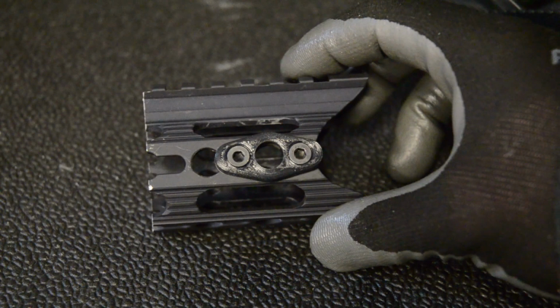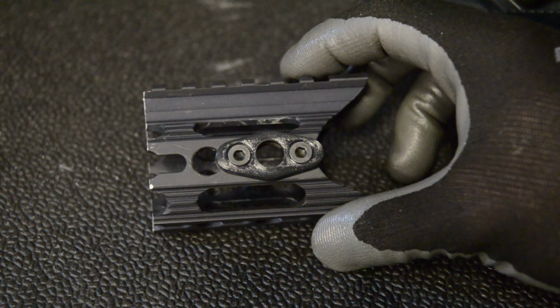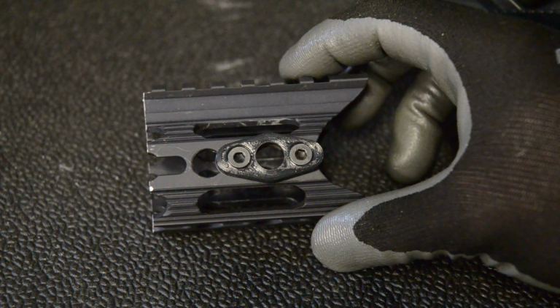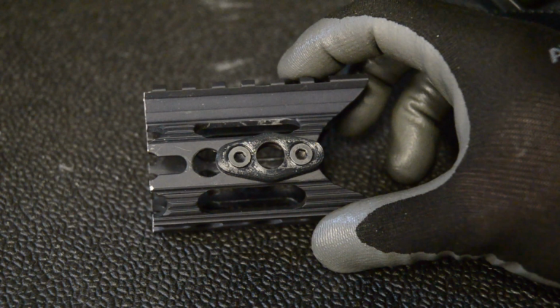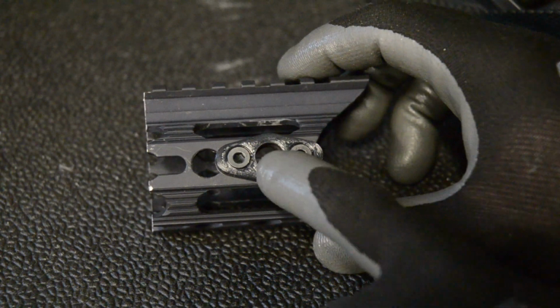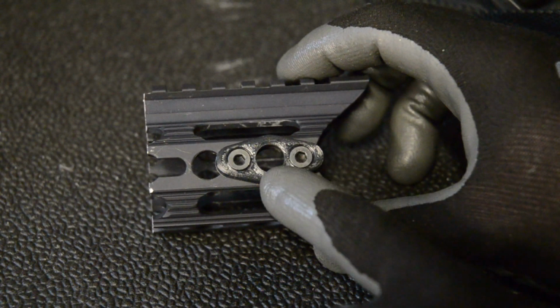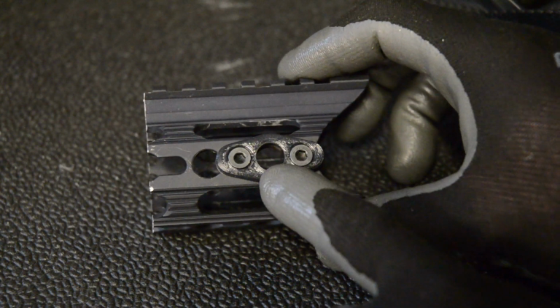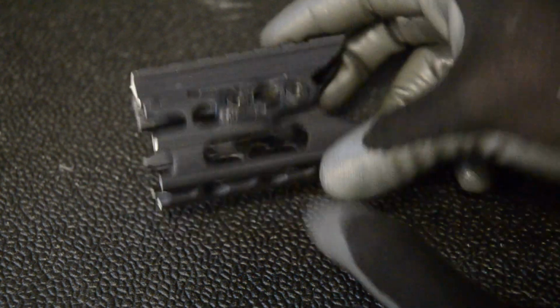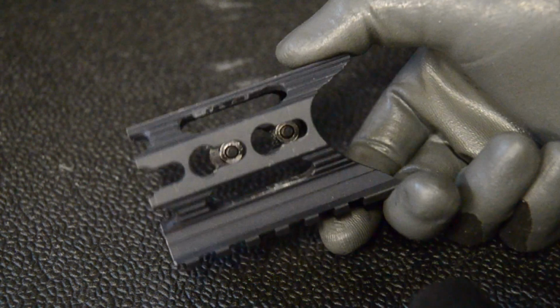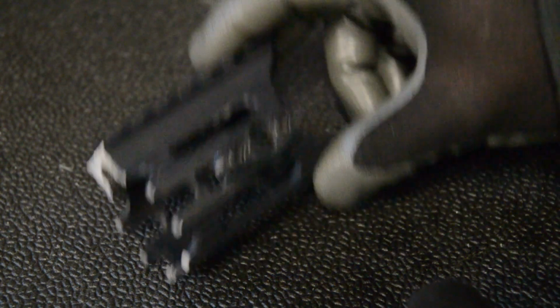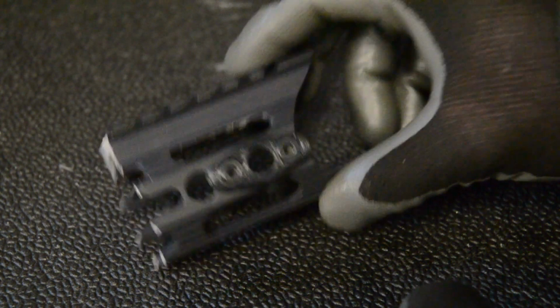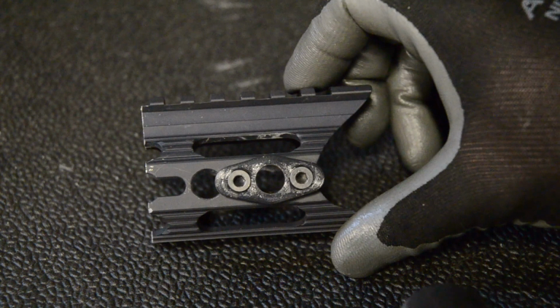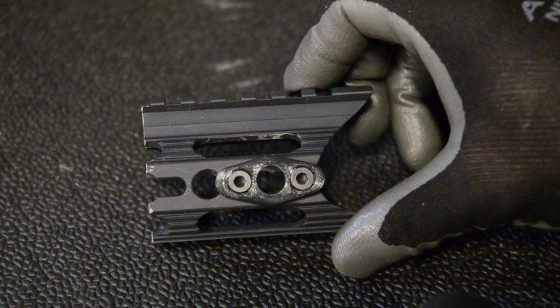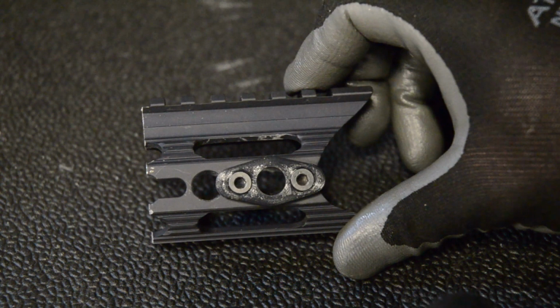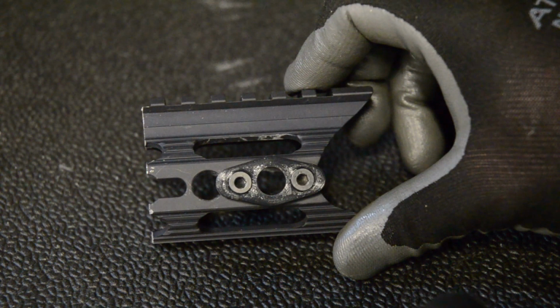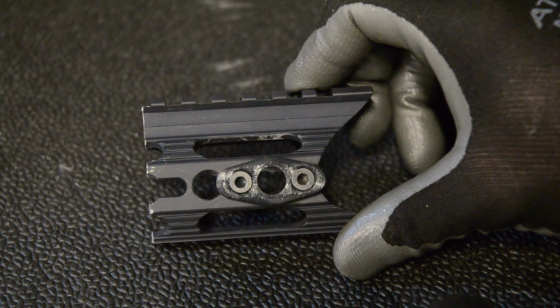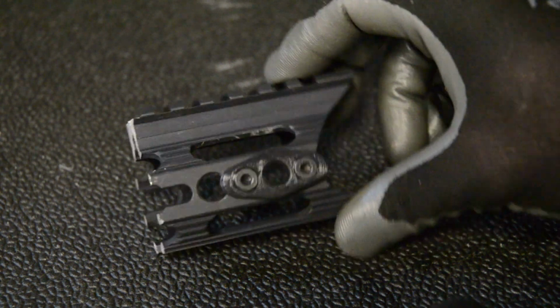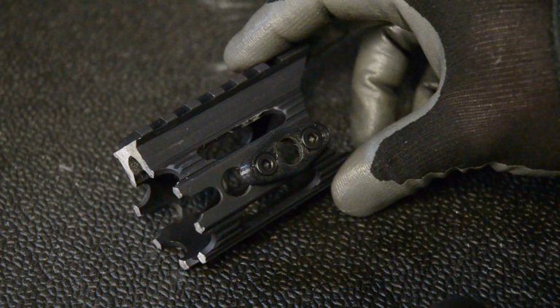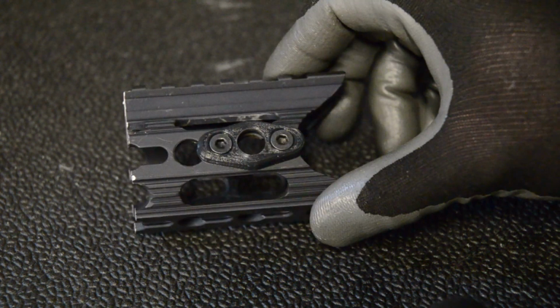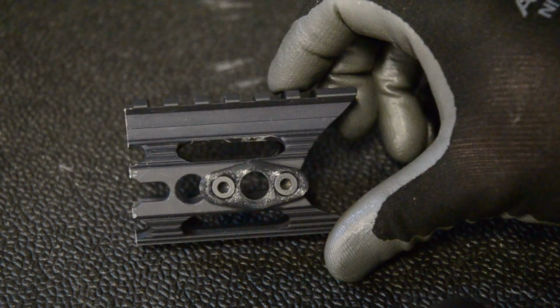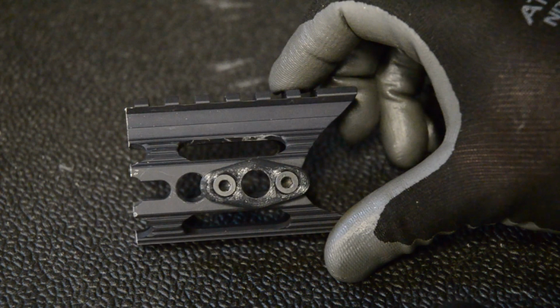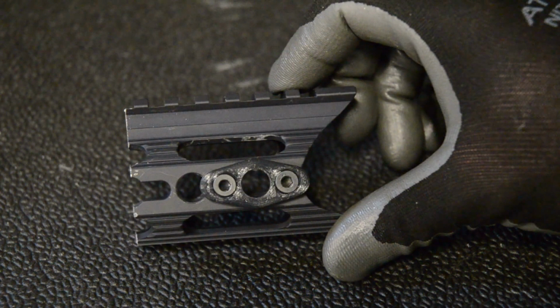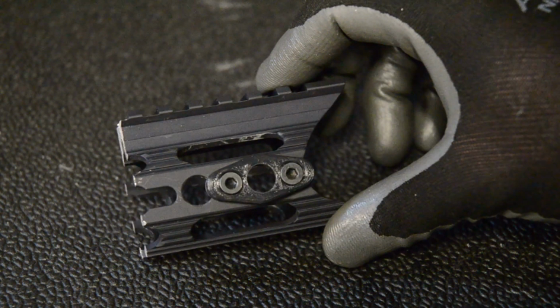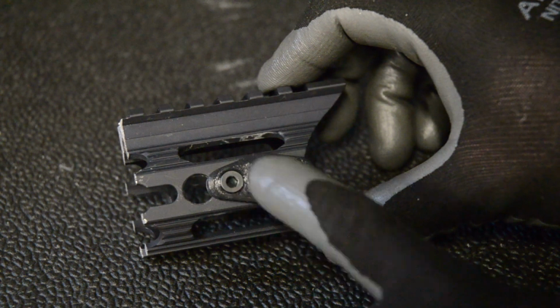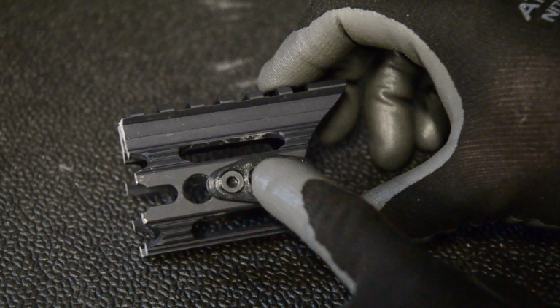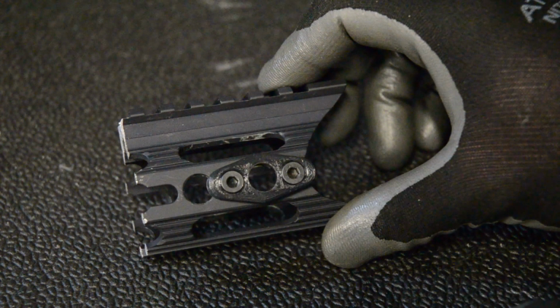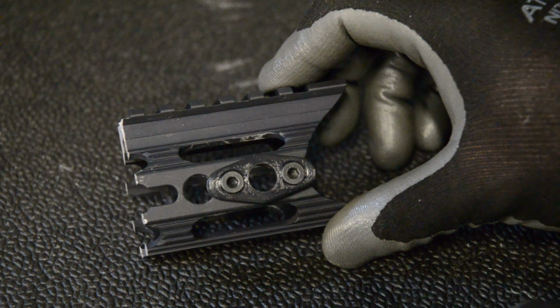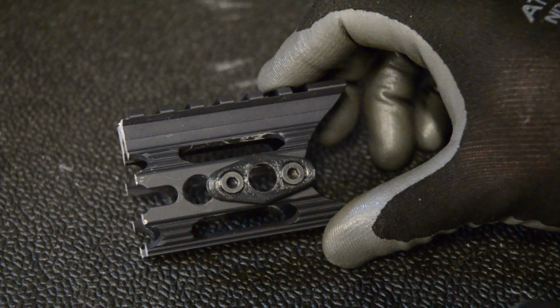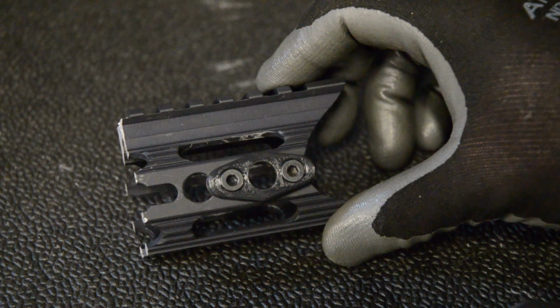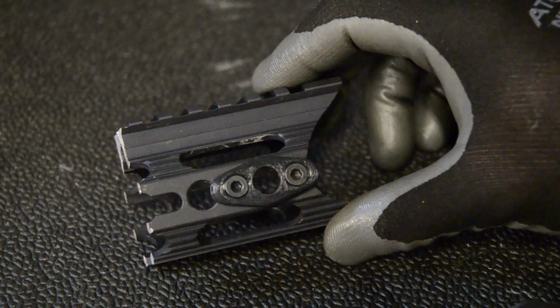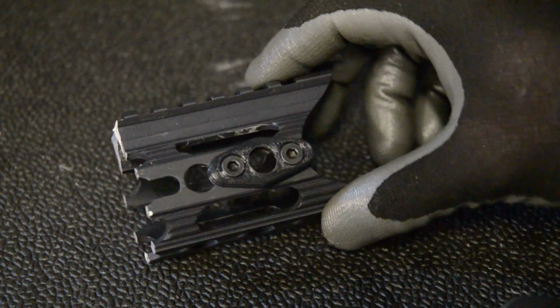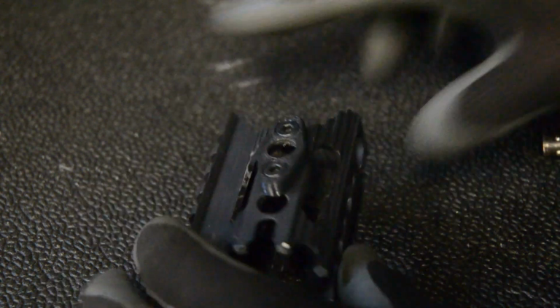Hey guys, this video is going to be about this QD sling point mount that I made for KeyMod. It's 3D printed and modeled in Fusion 360. You can find the STL file in the description below. I did not make this for M-Lock, but maybe one of you guys can modify it or something.